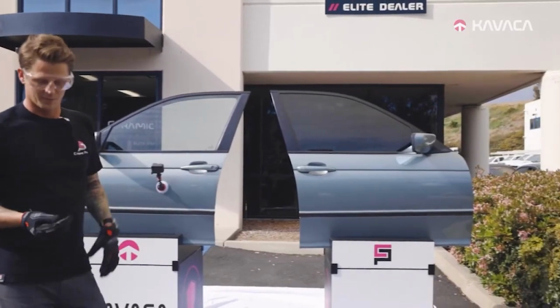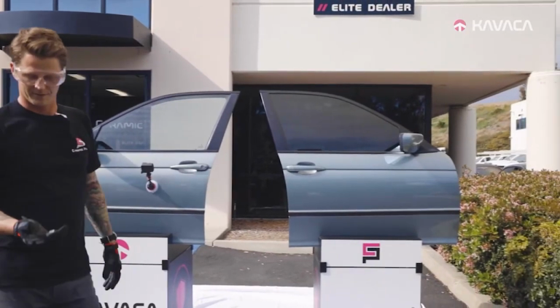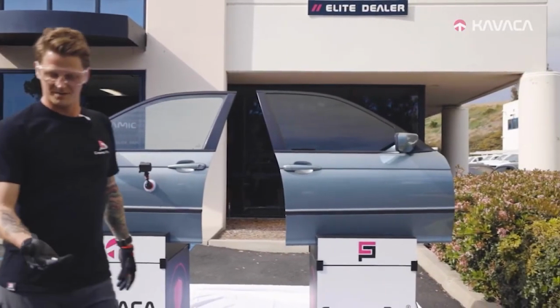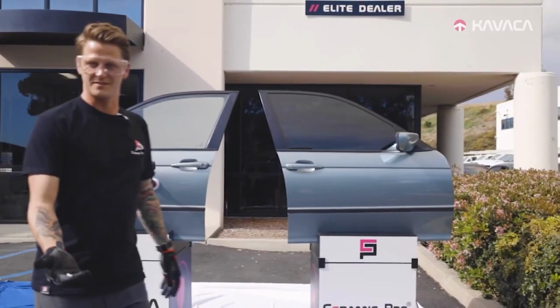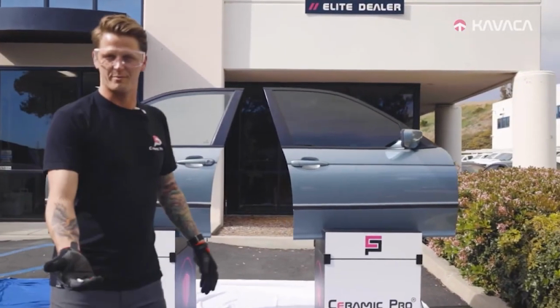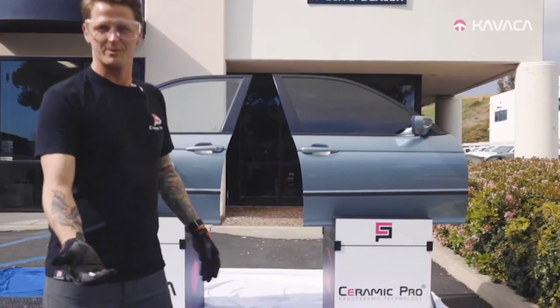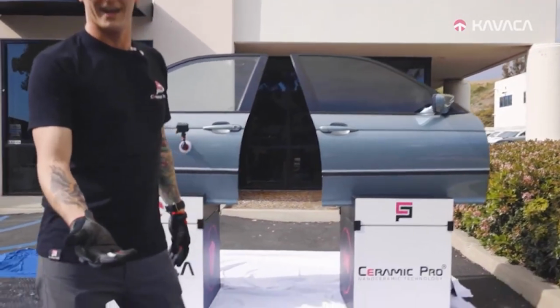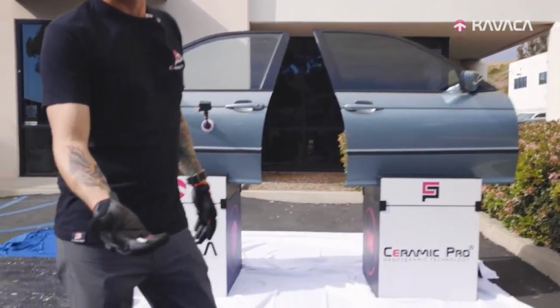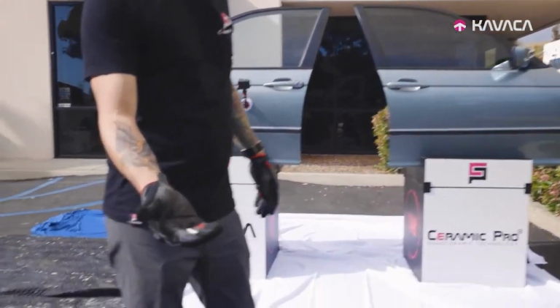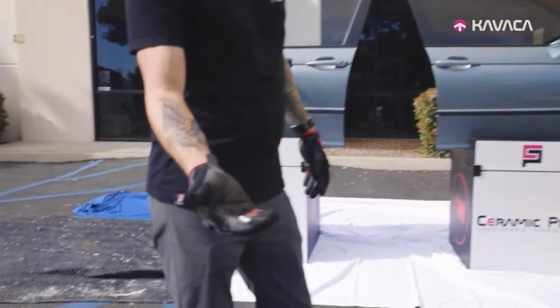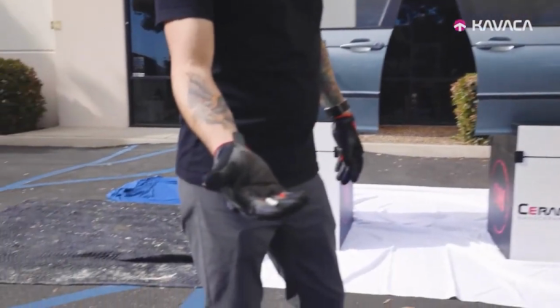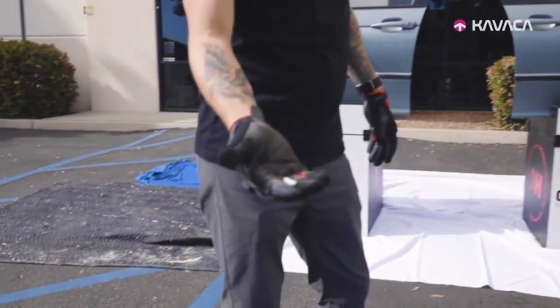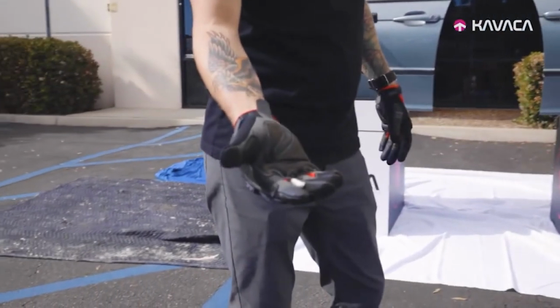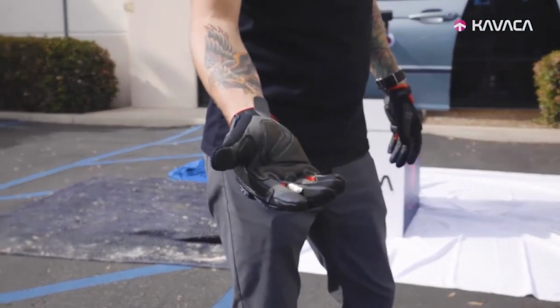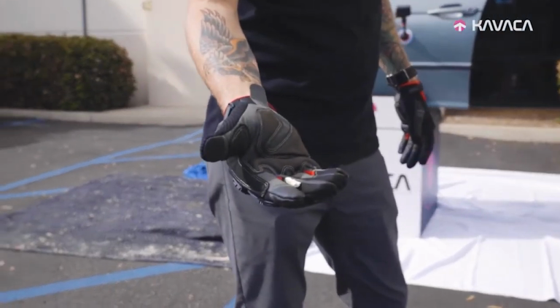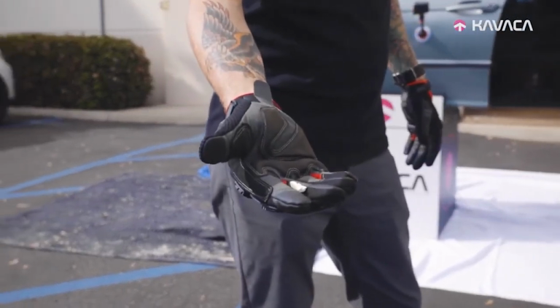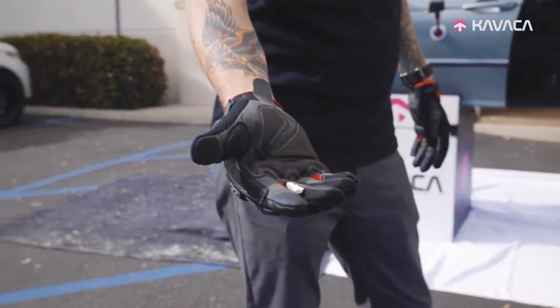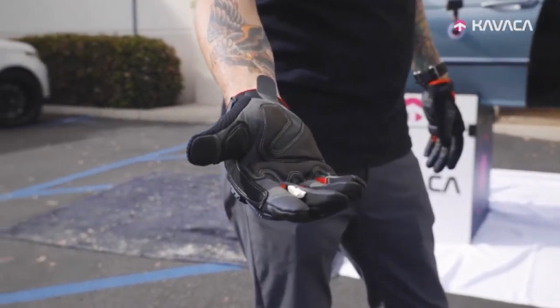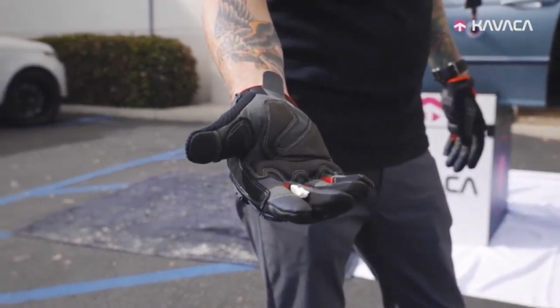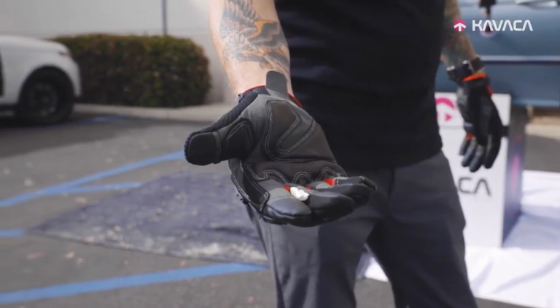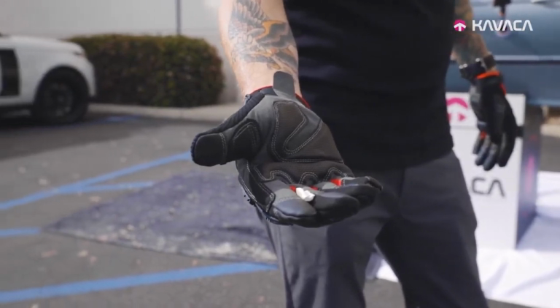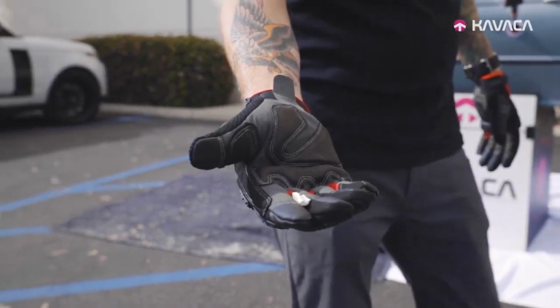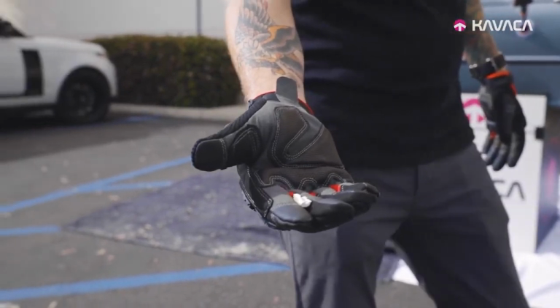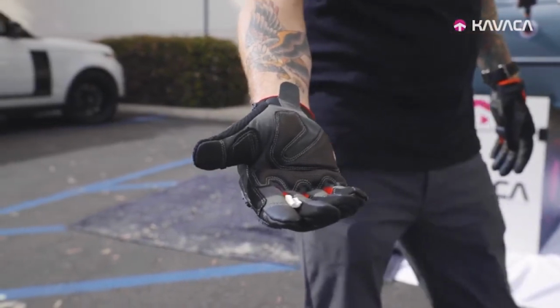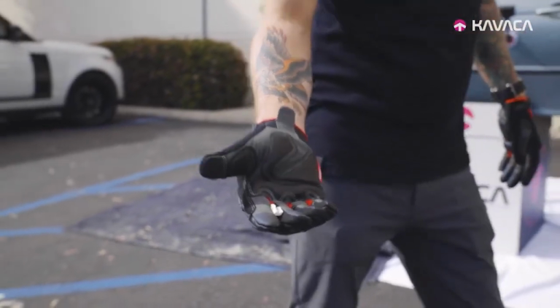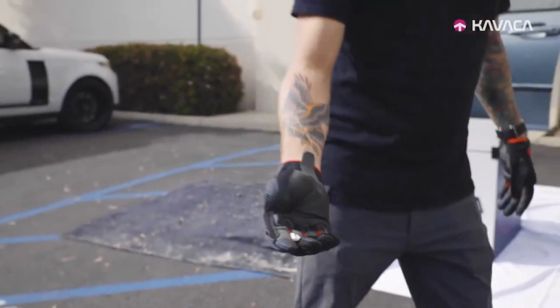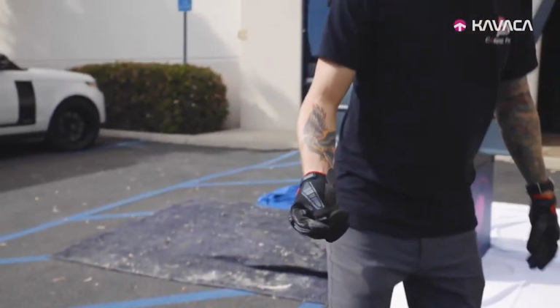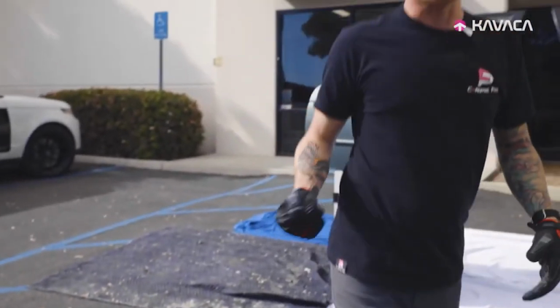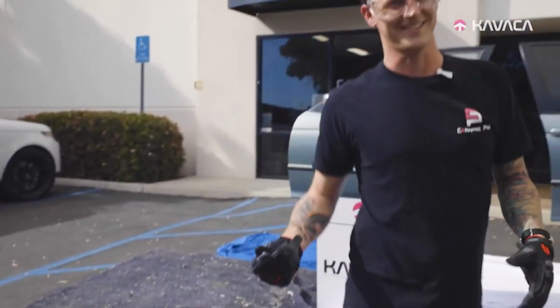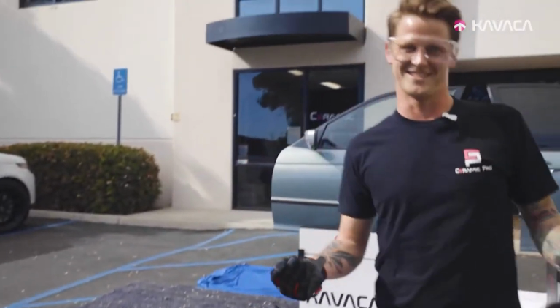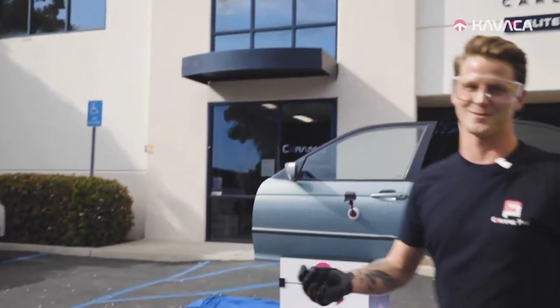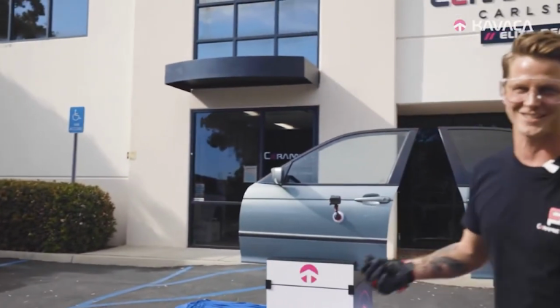We're gonna throw this piece of spark plug at it and you tell me which pane of glass you want to be behind during an accident. All right, let's see if this works.